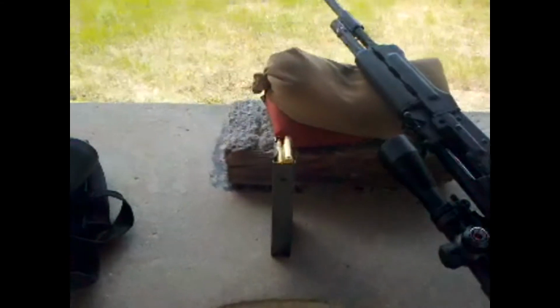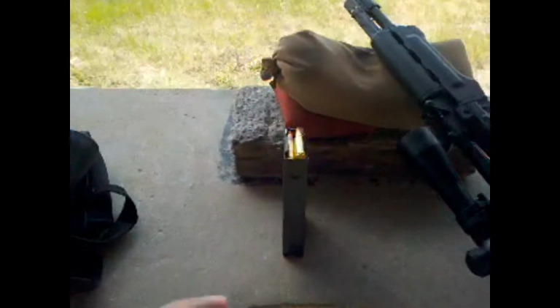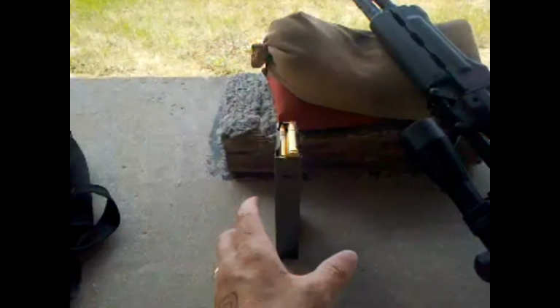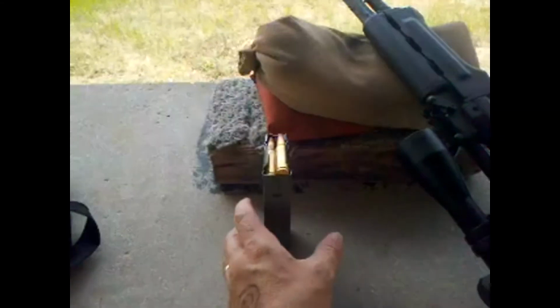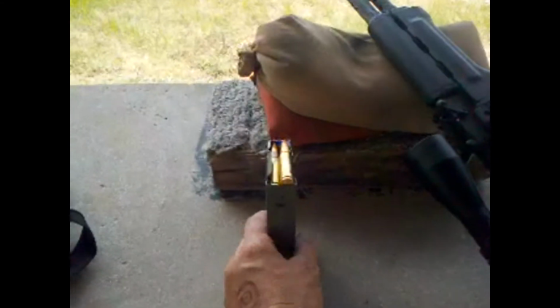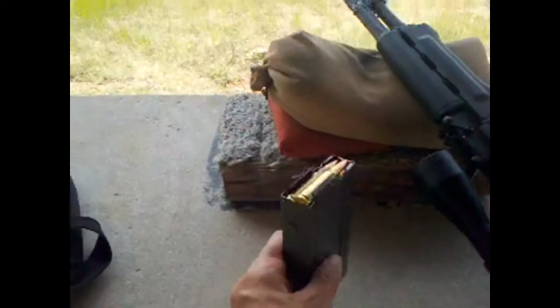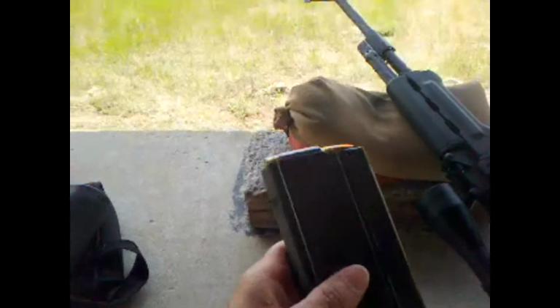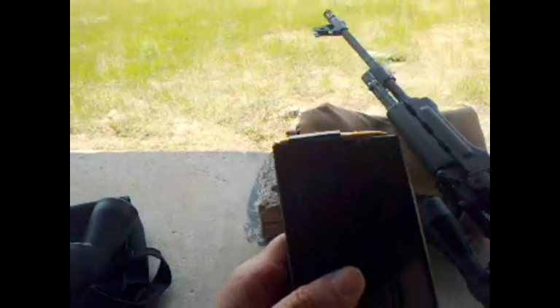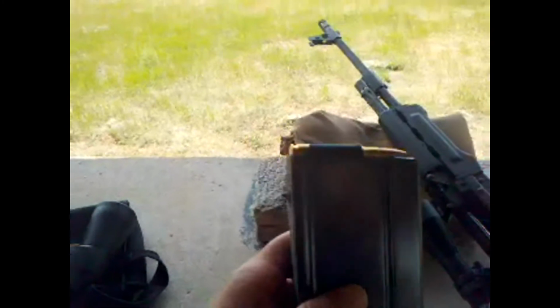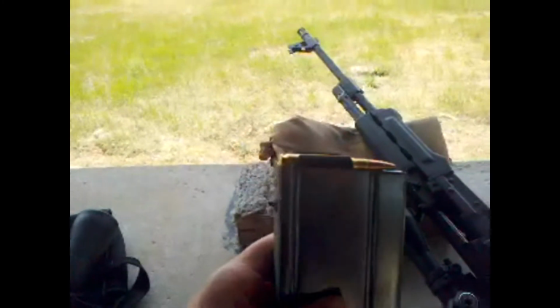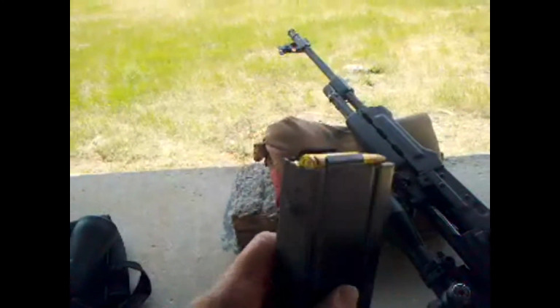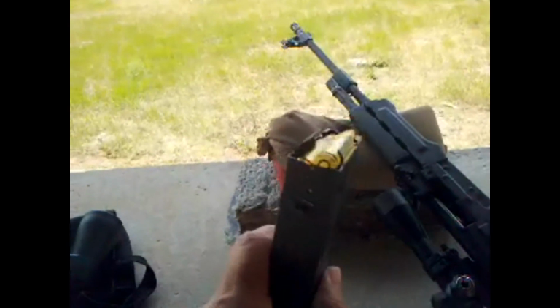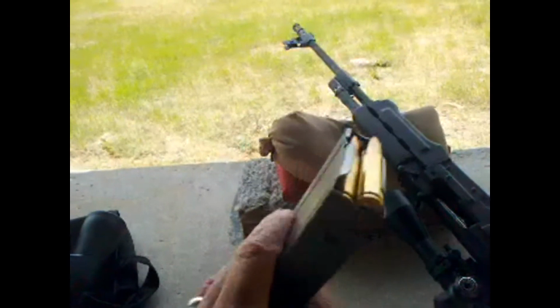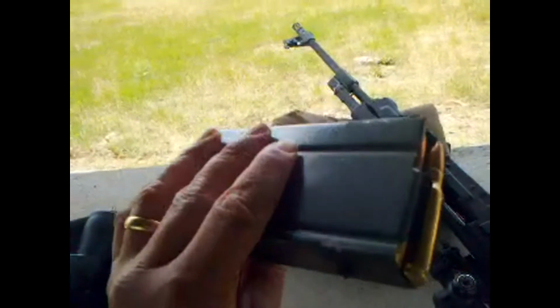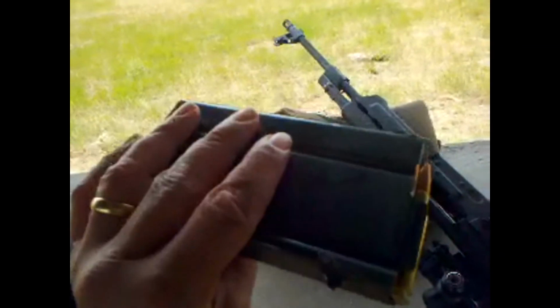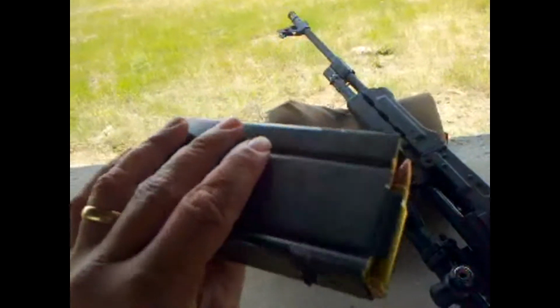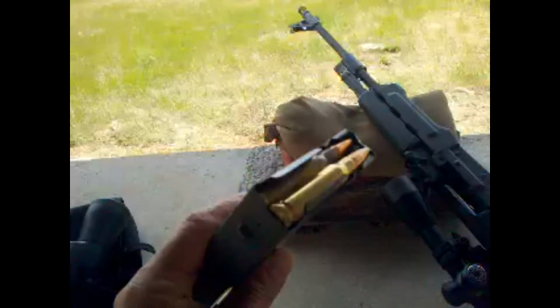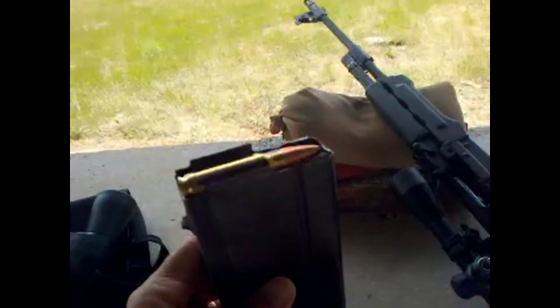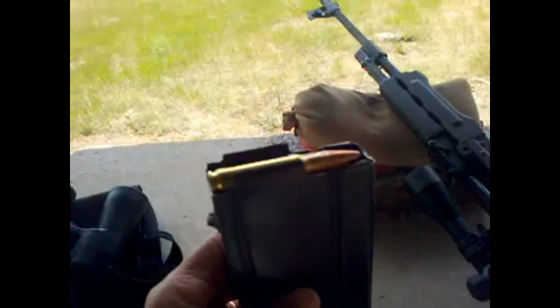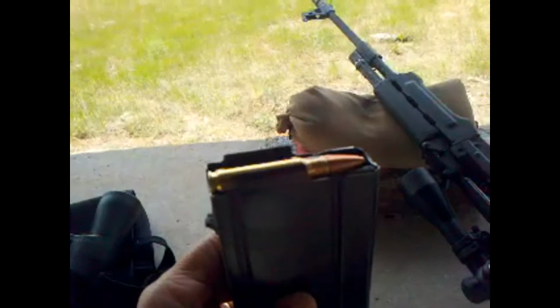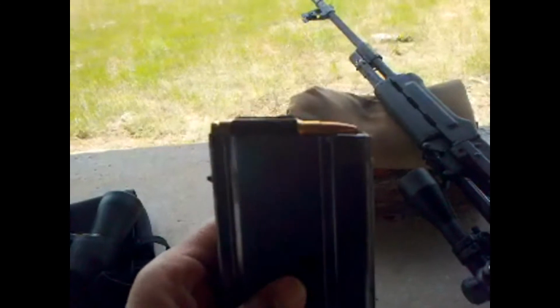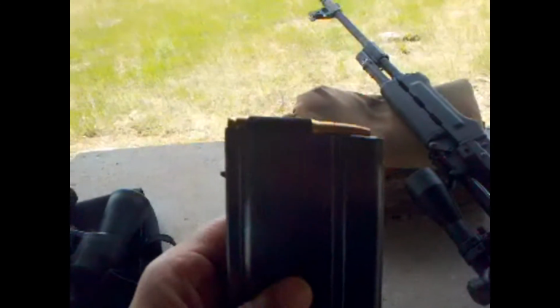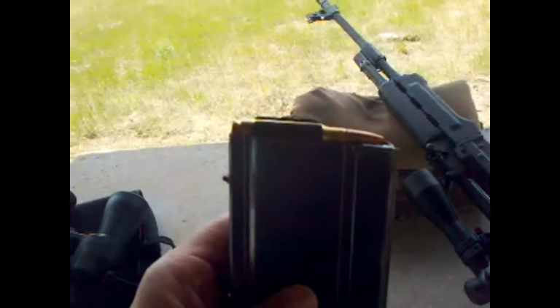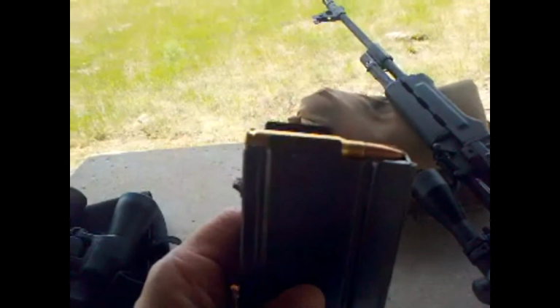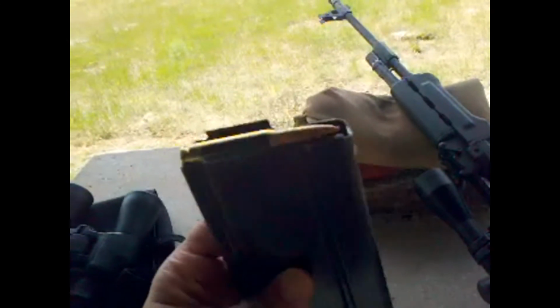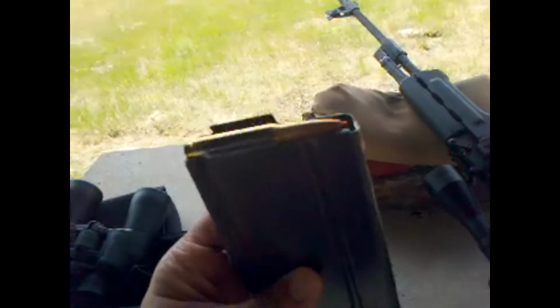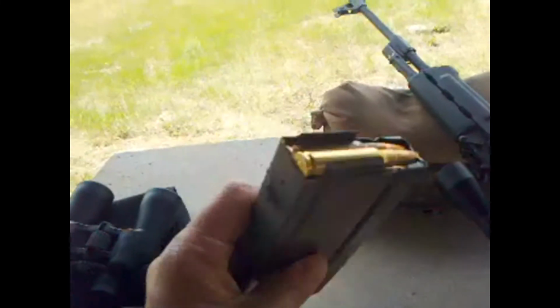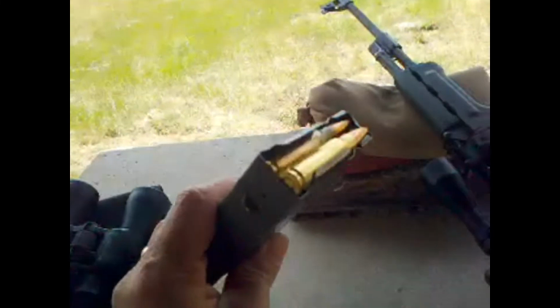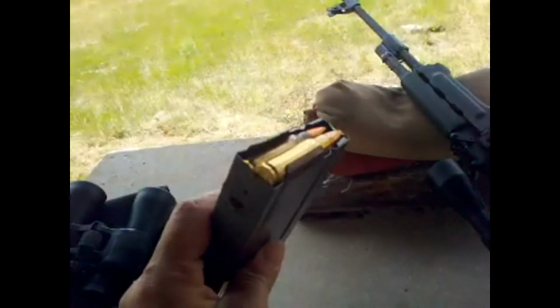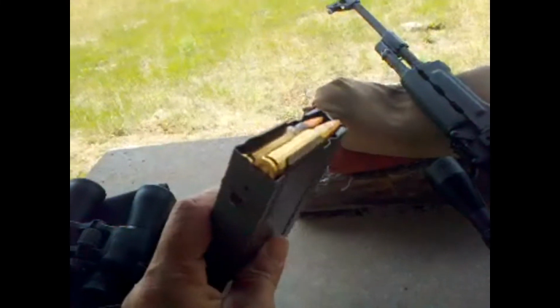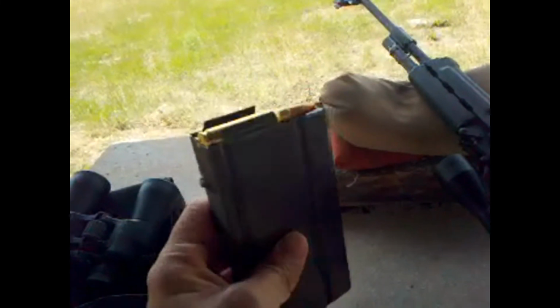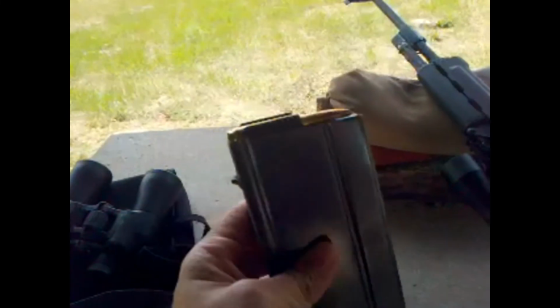I've got some ball ammo, and this is the modified 20-round magazine that I had shown in the previous video. We'll see if that will cycle, and then we'll try and fire off a couple from there.